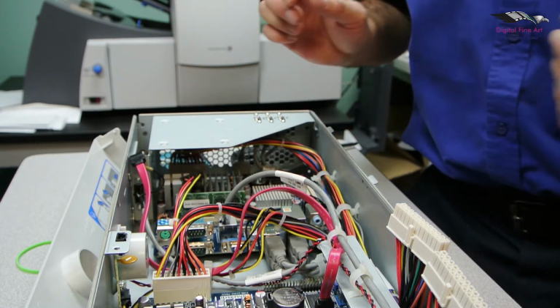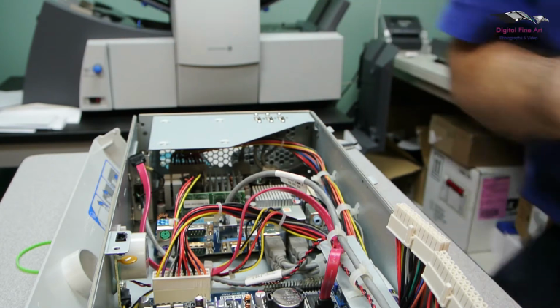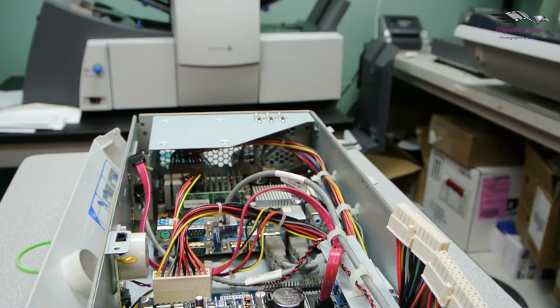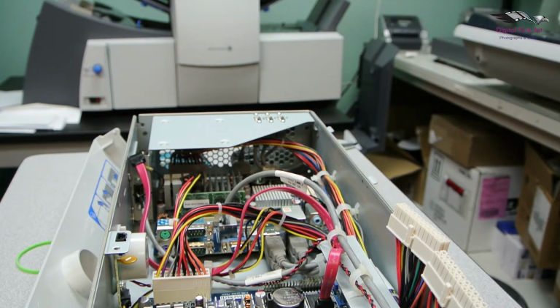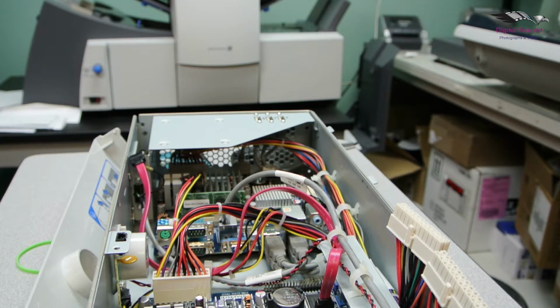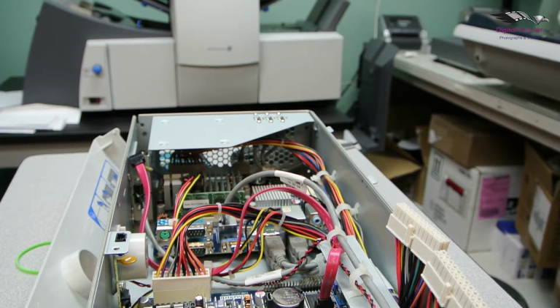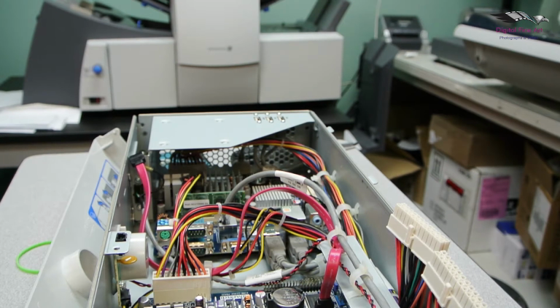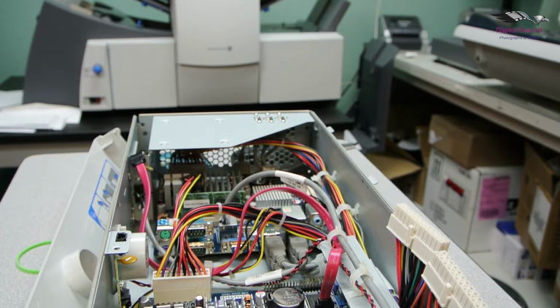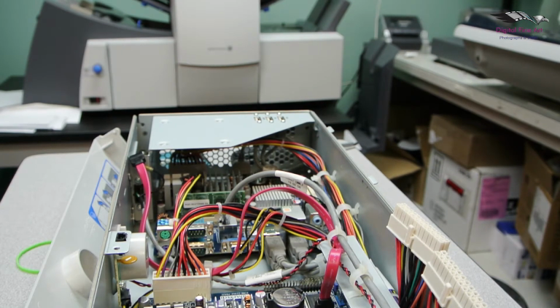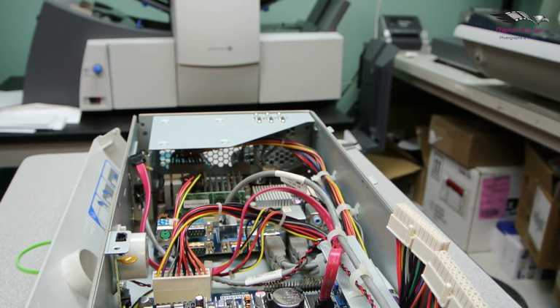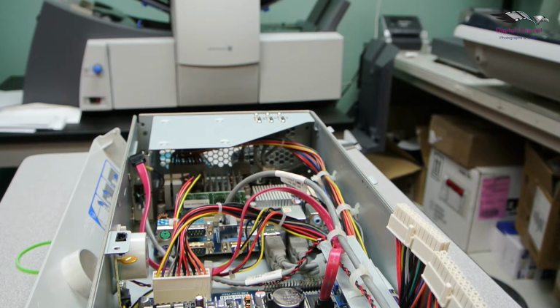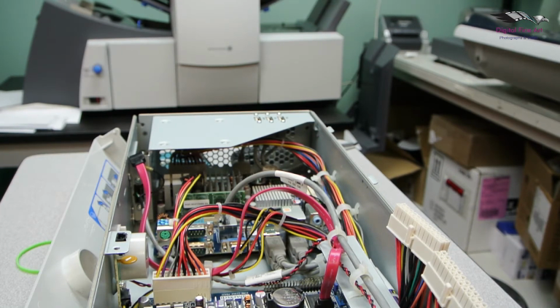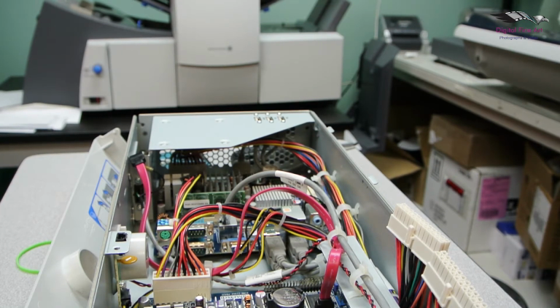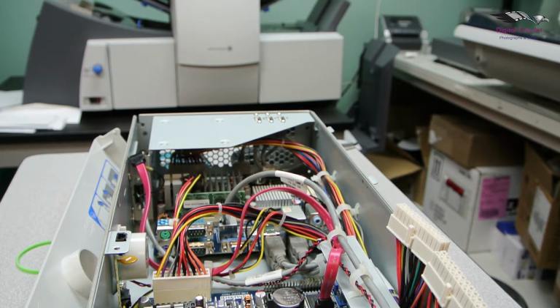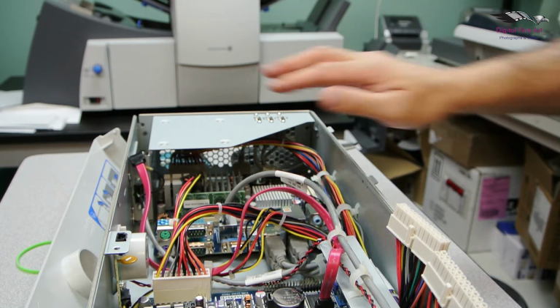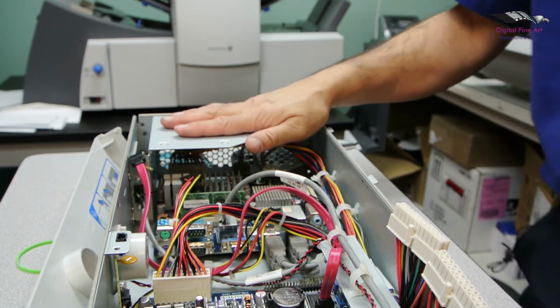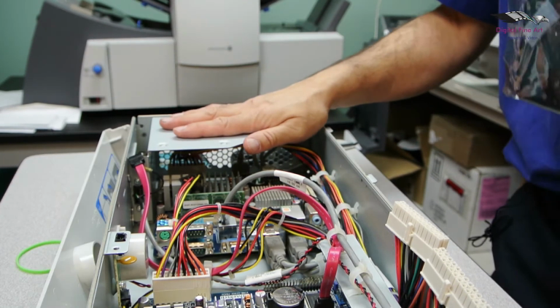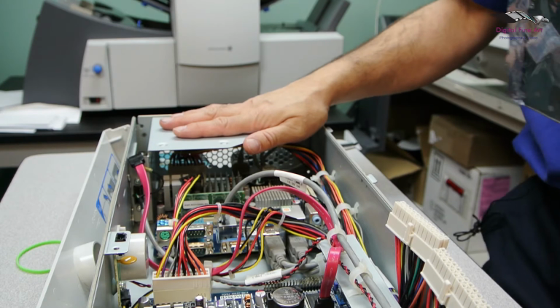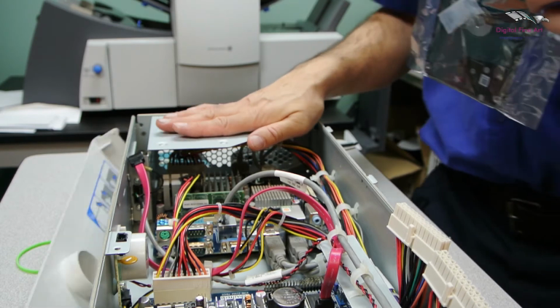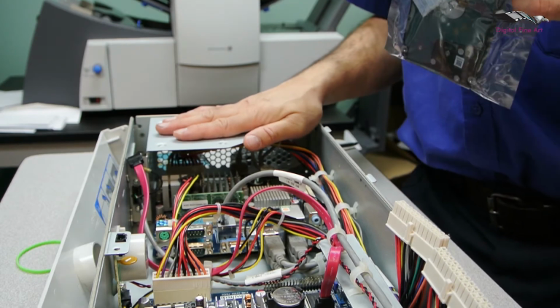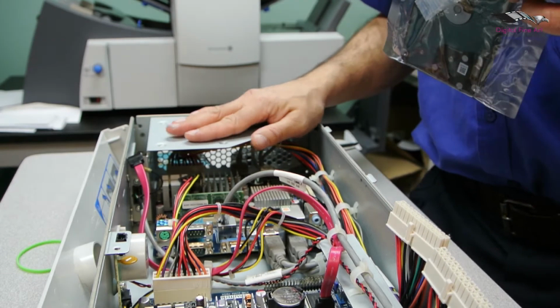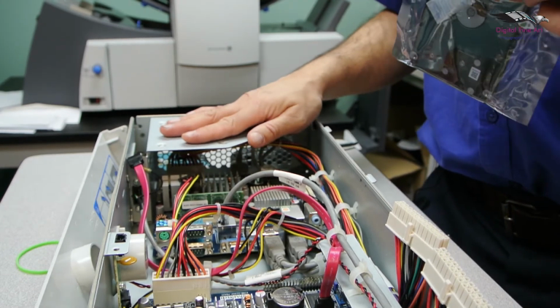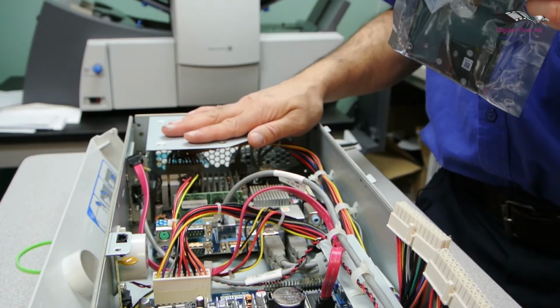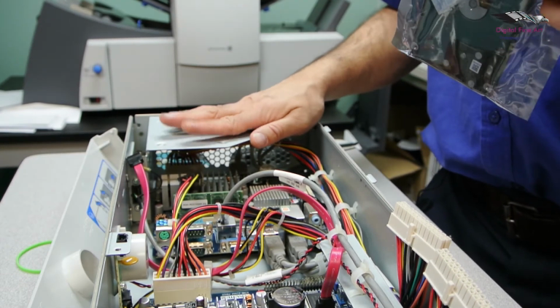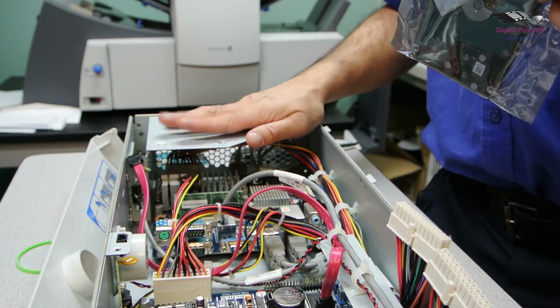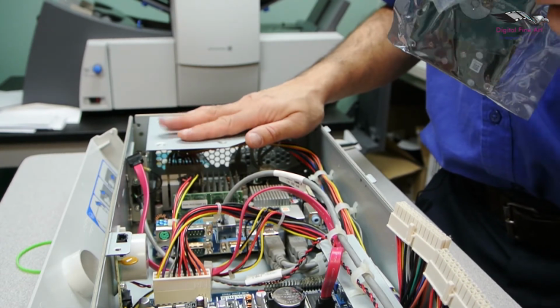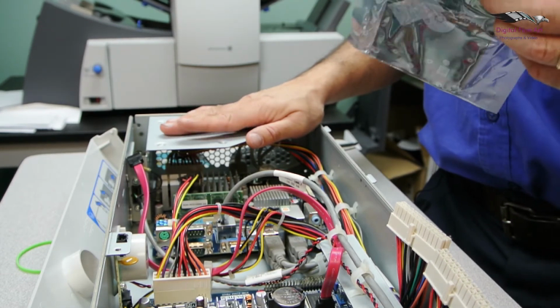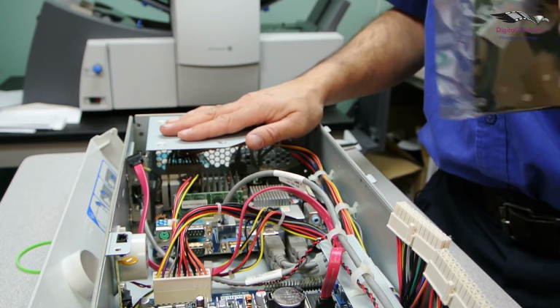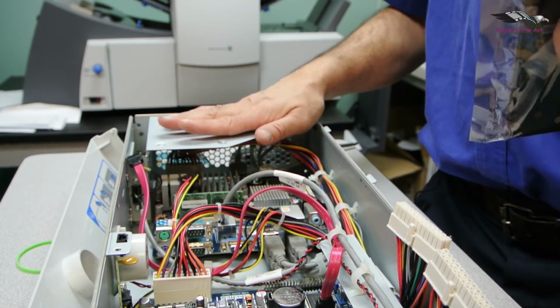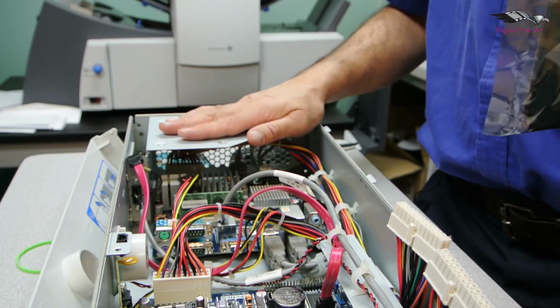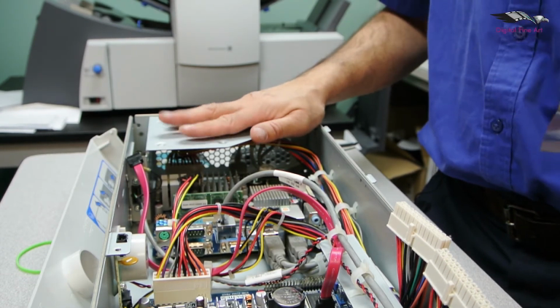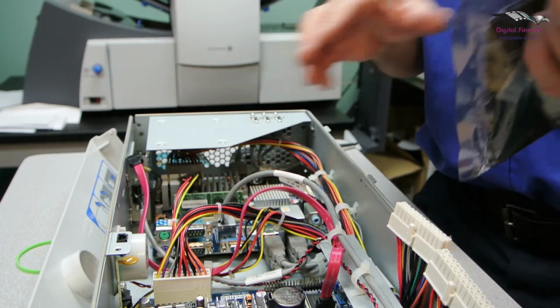Now for the replacement. Make sure you consistently ground yourself to something so that you can get rid of any static, especially before you open your hard drive.